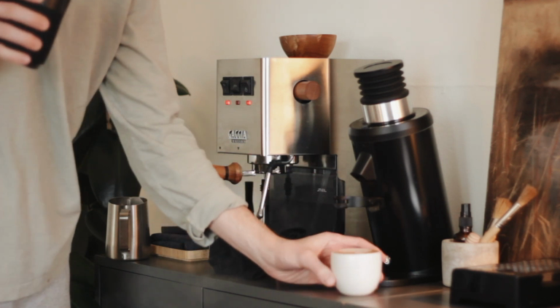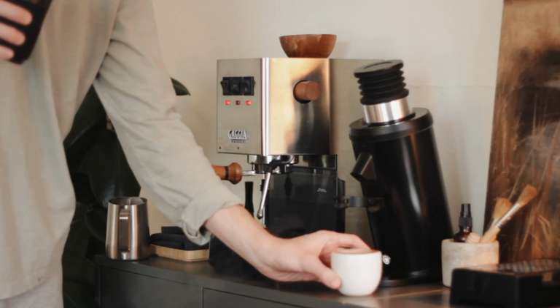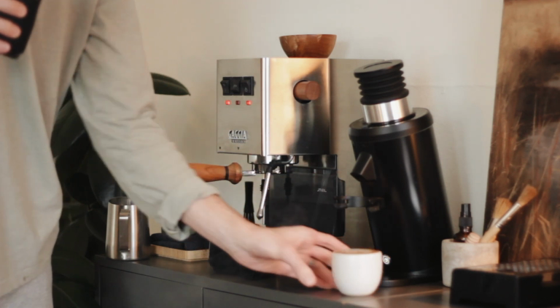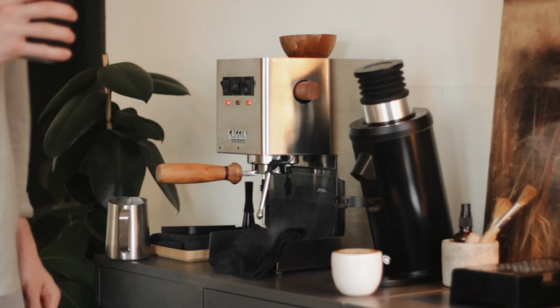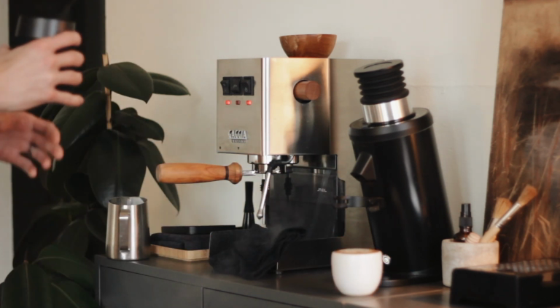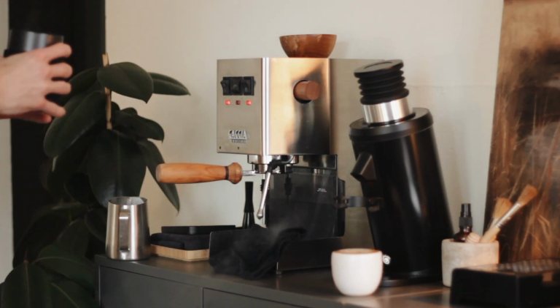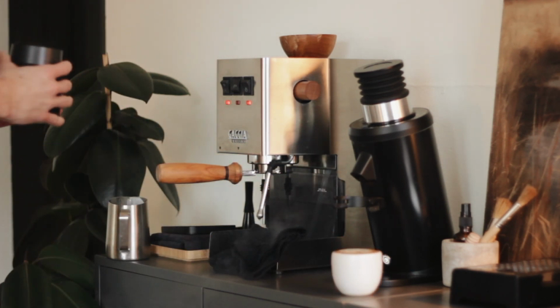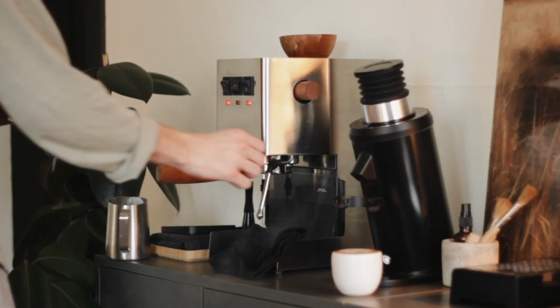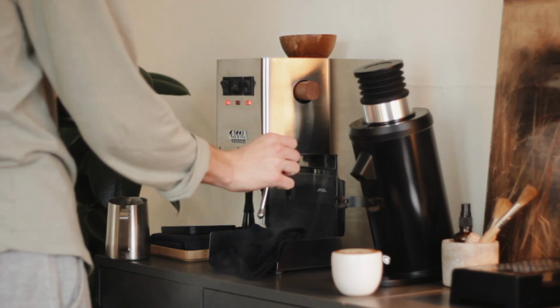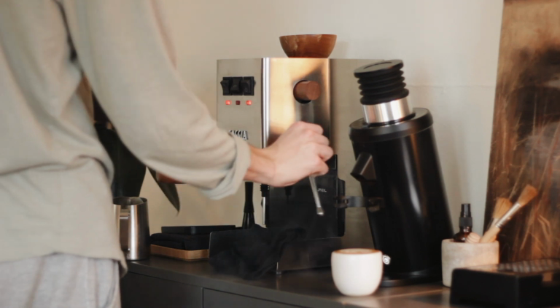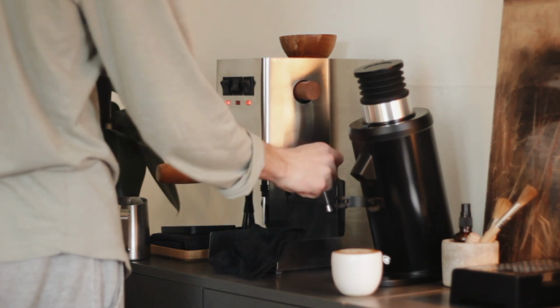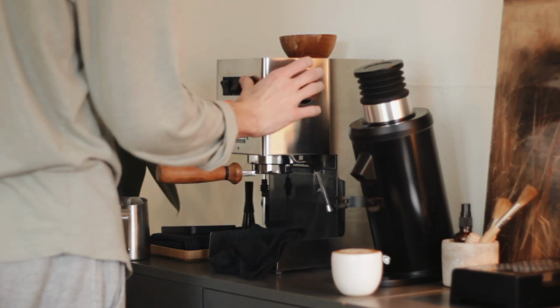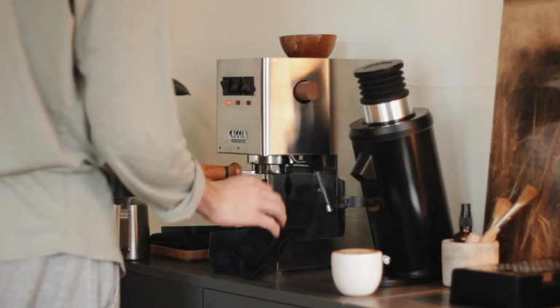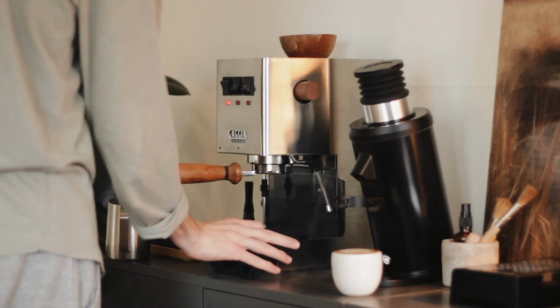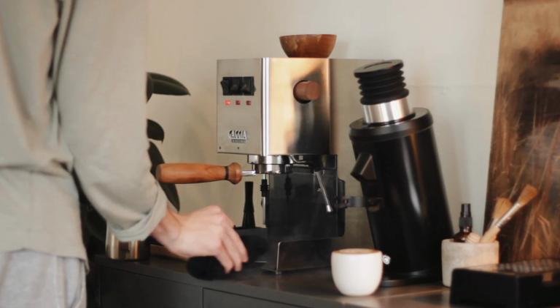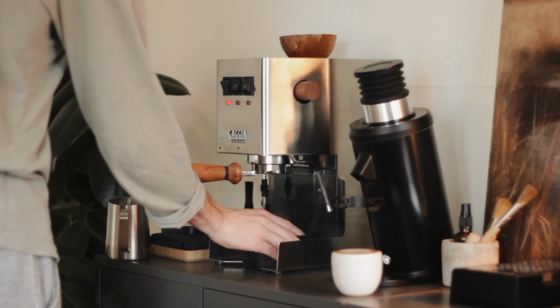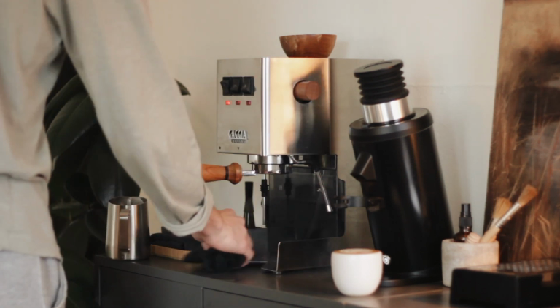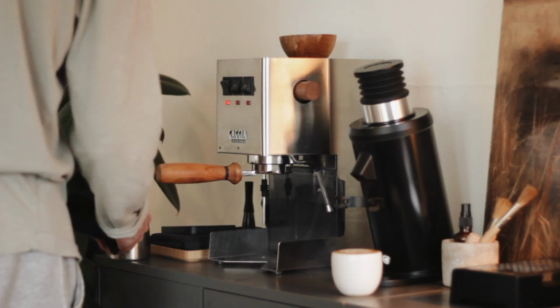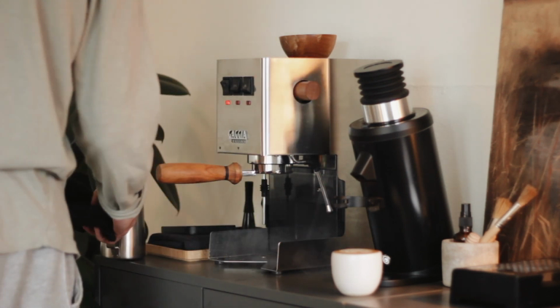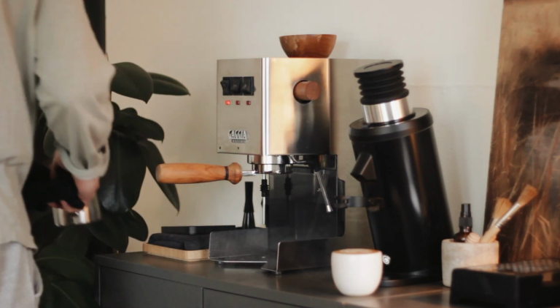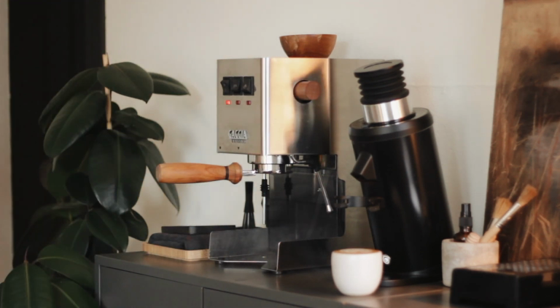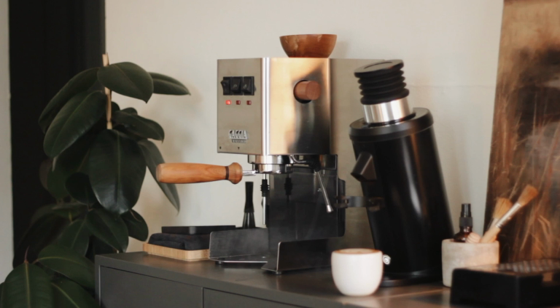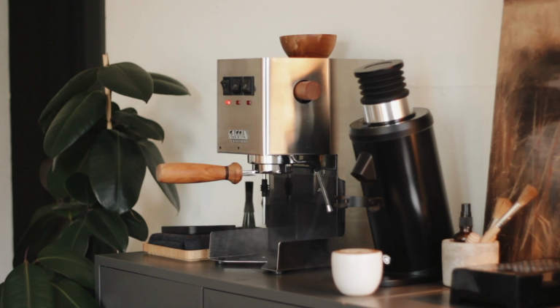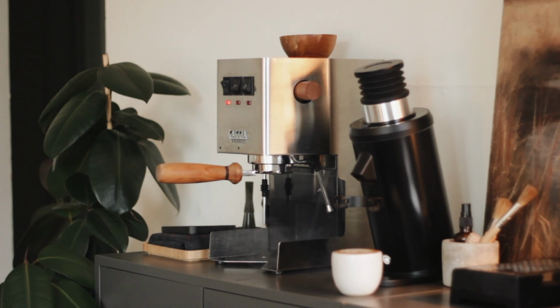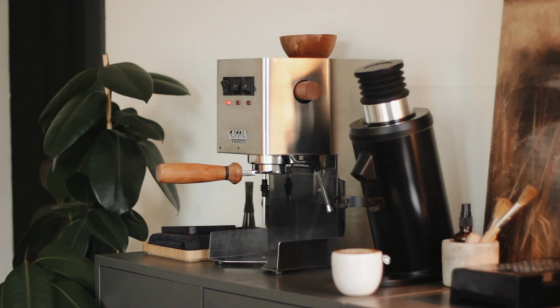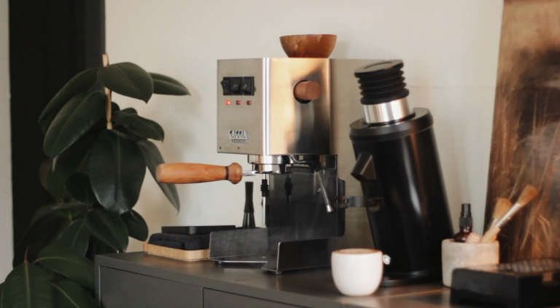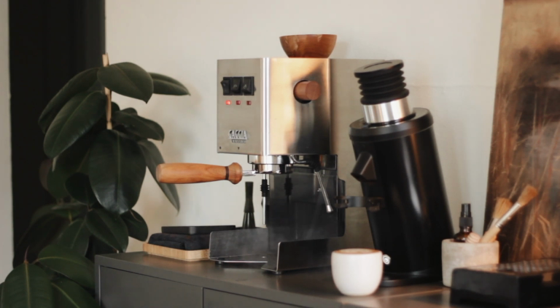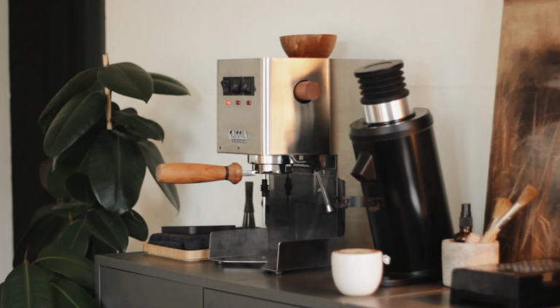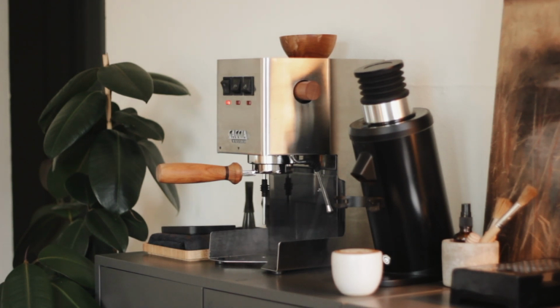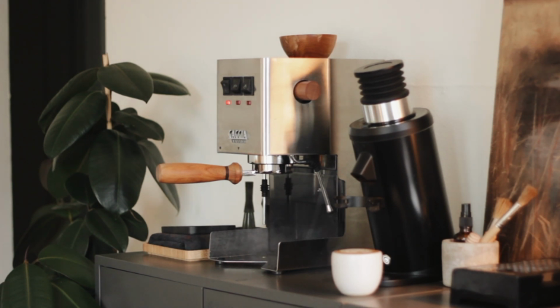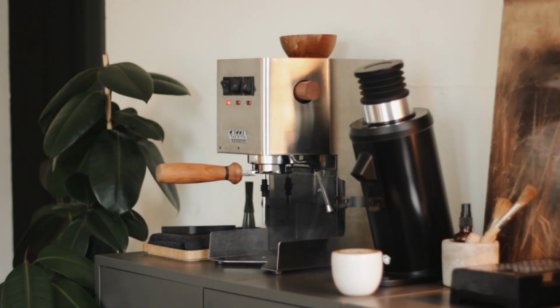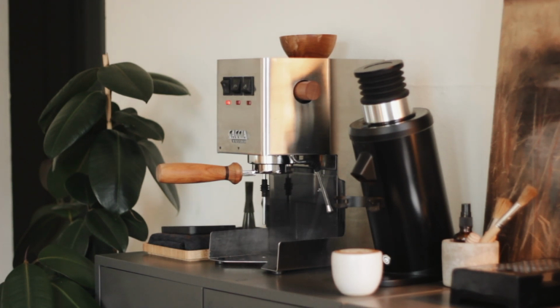There's the little cortado — did a little four-tier tulip on that. And that is the end of this video. If you stuck around, congrats. If you didn't, I guess you won't hear this, but goodbye and have a nice day.